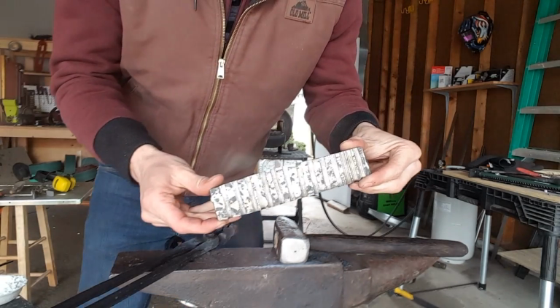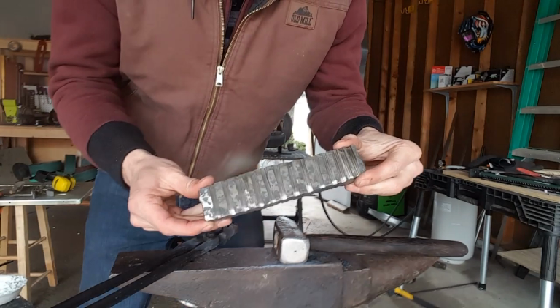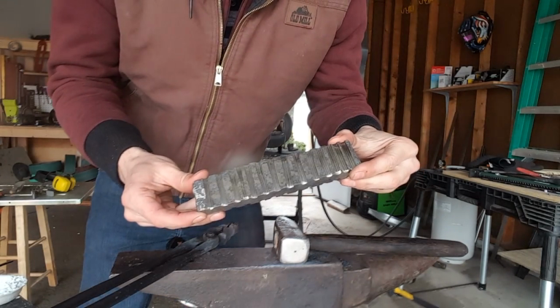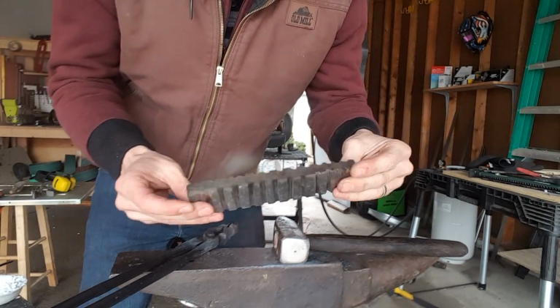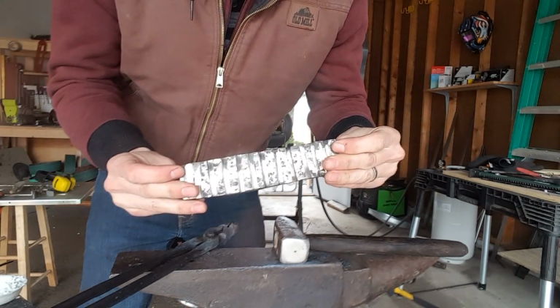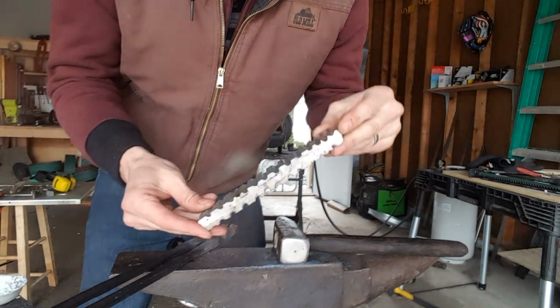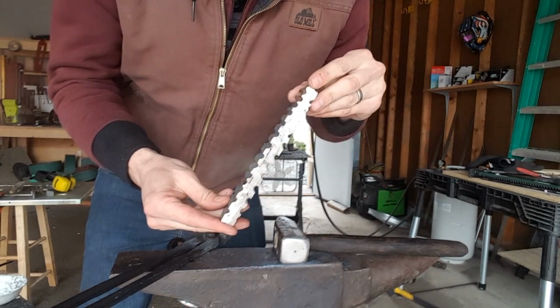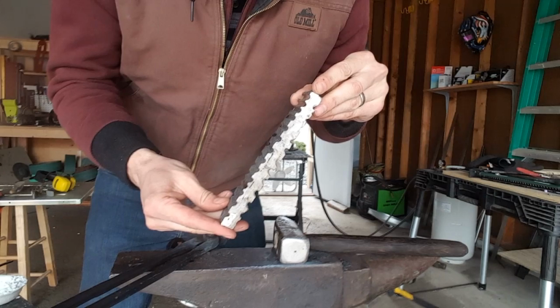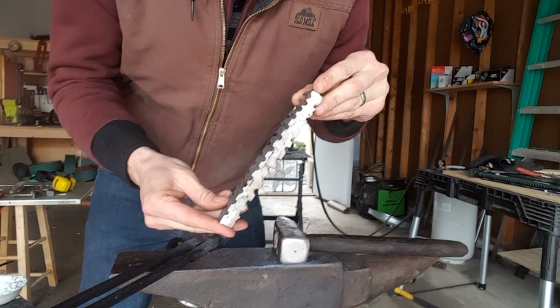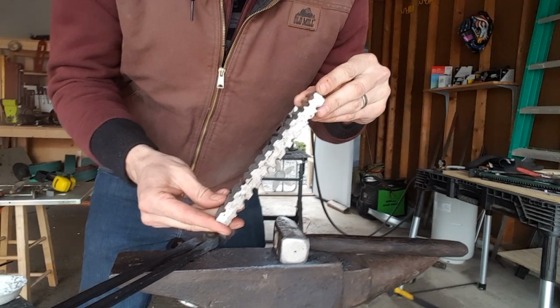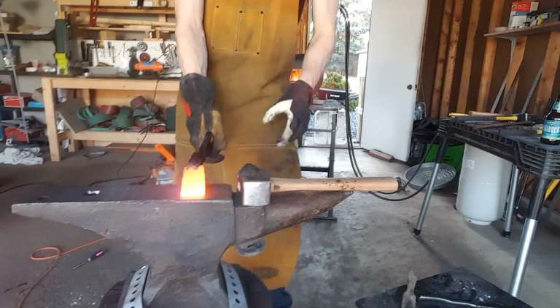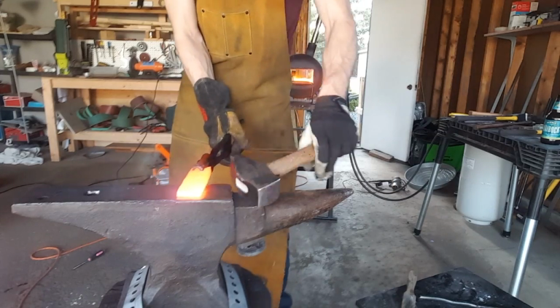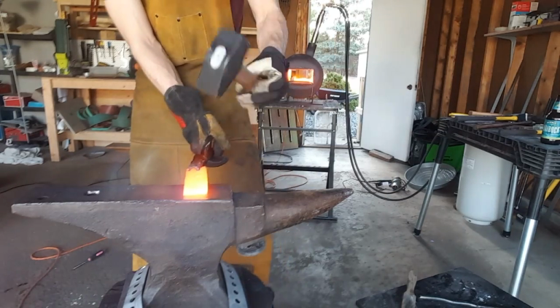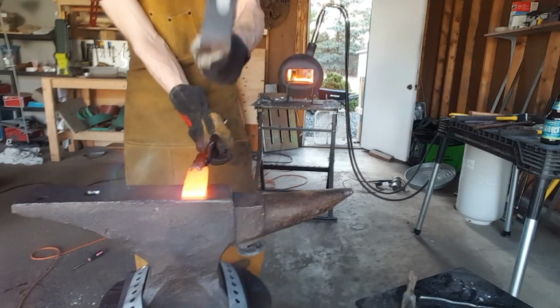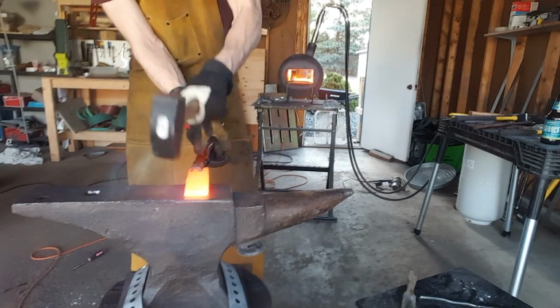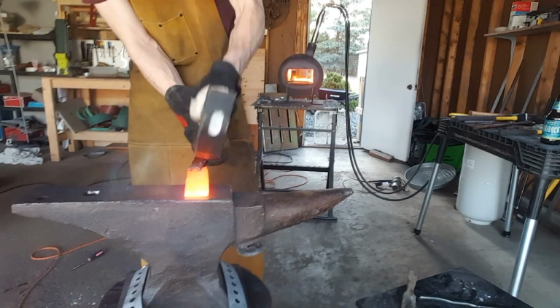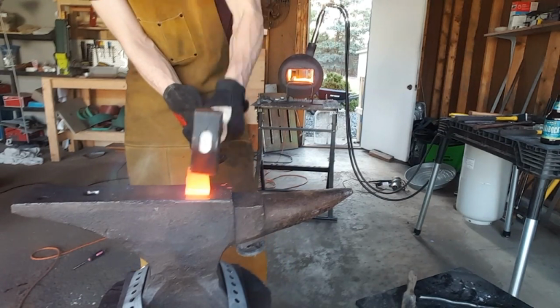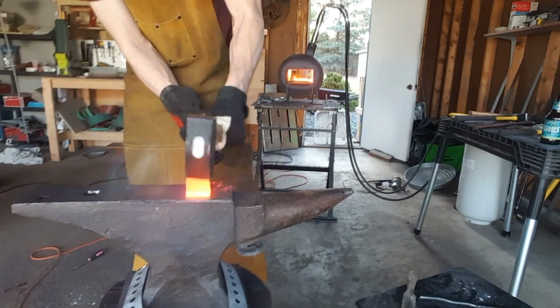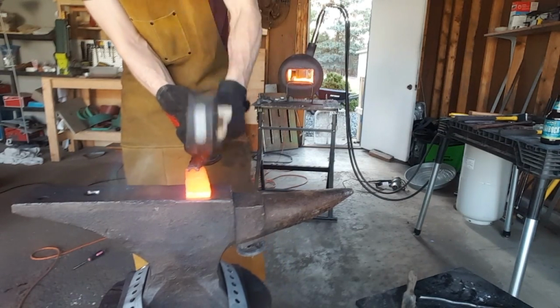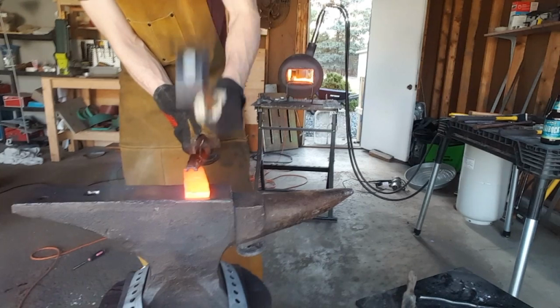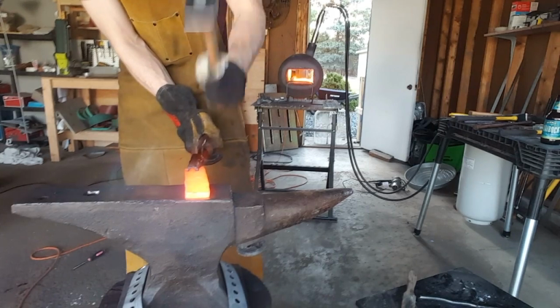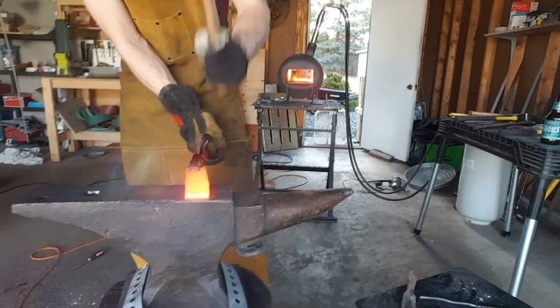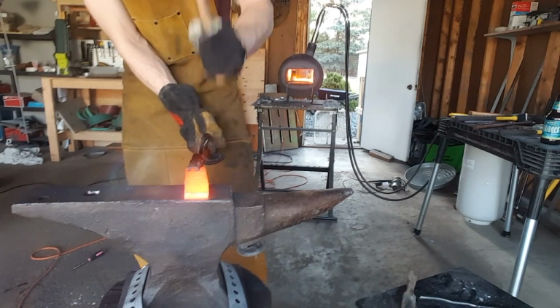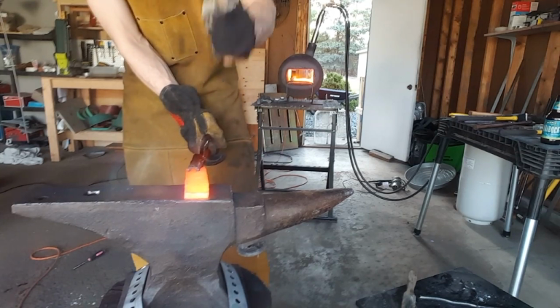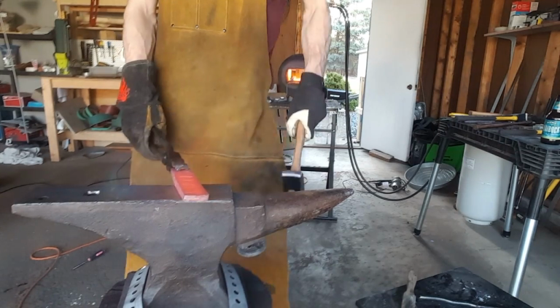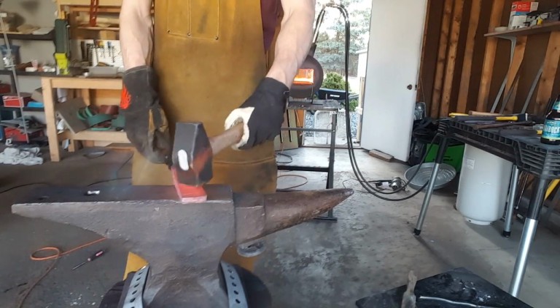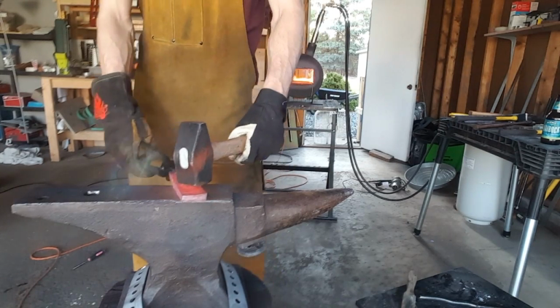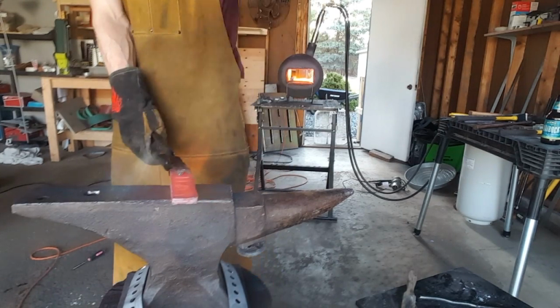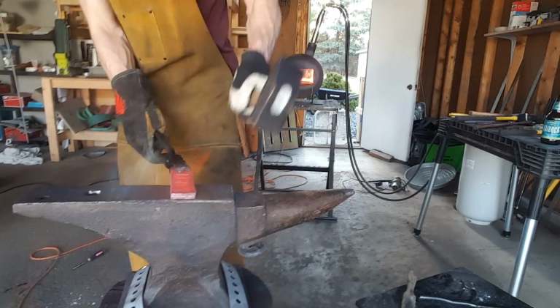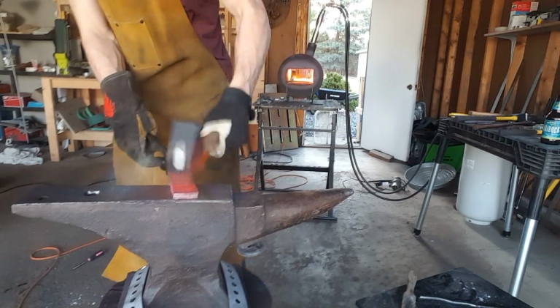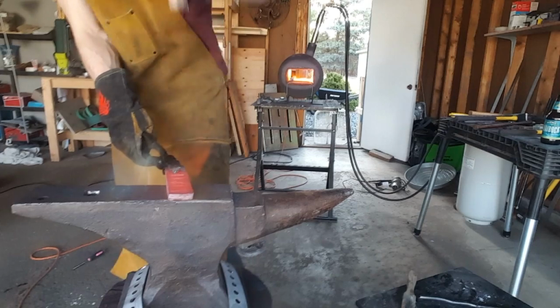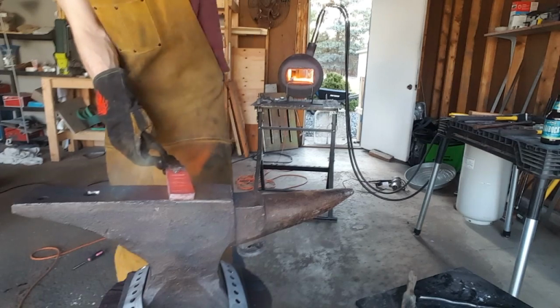I spared you guys all the grinding — here's the ladder pattern I ground into the billet. I actually ended up cutting that final billet in half and used the other half for another project, so this is just one half of that billet you saw earlier.